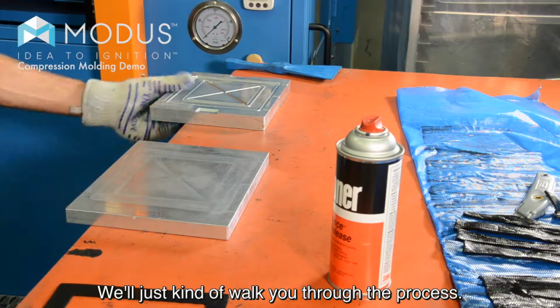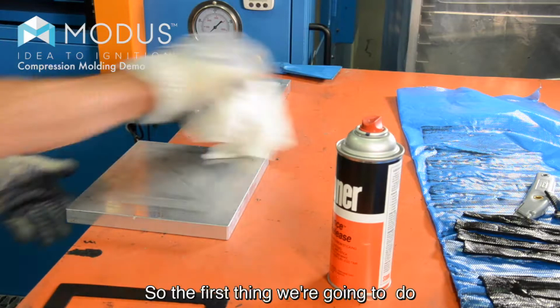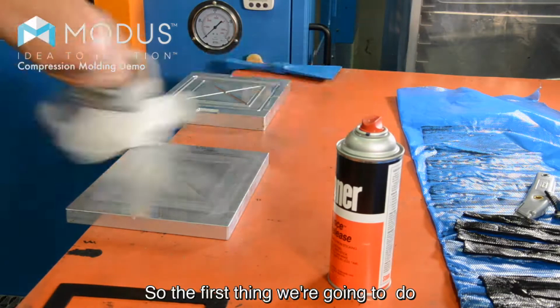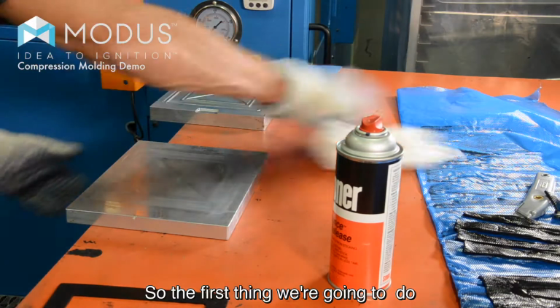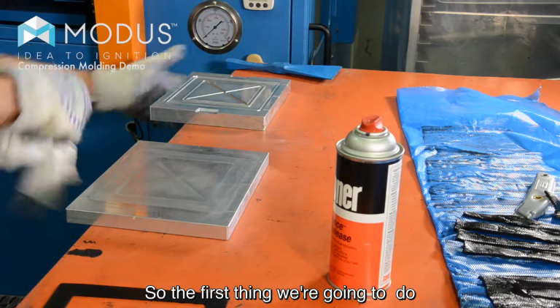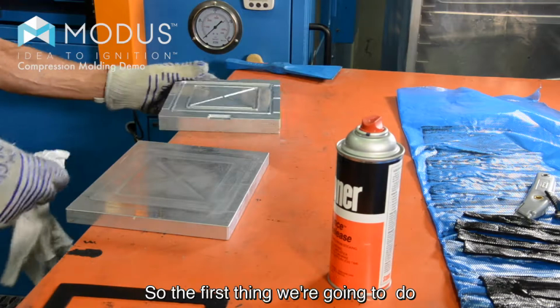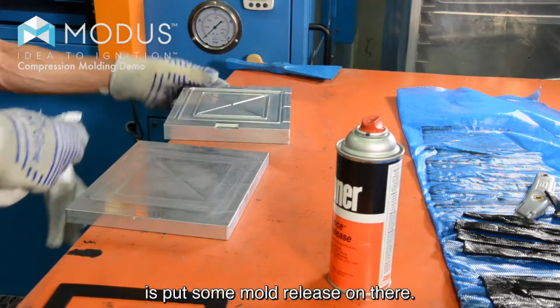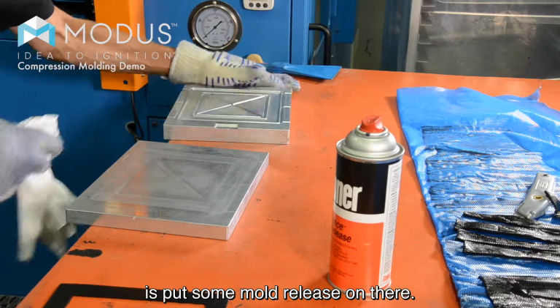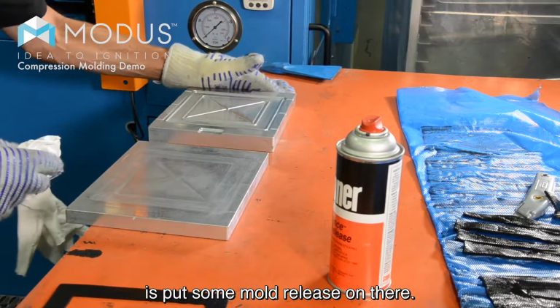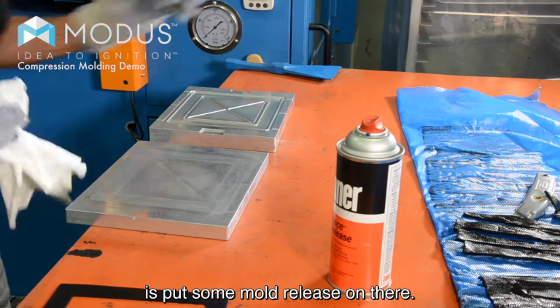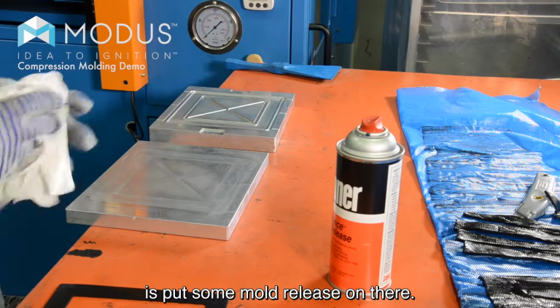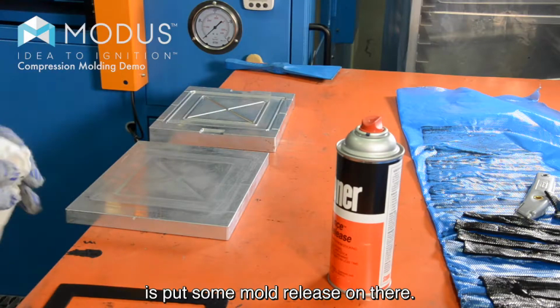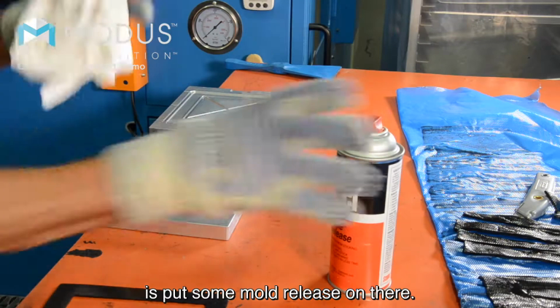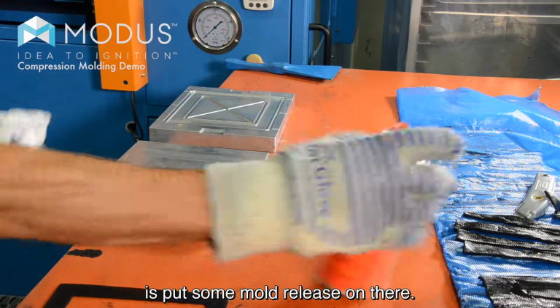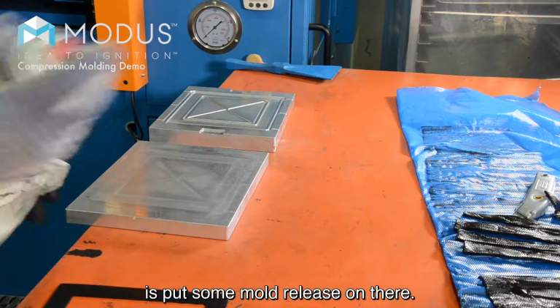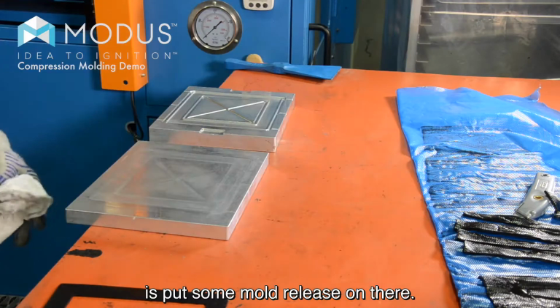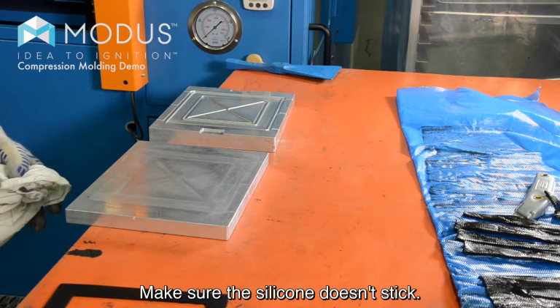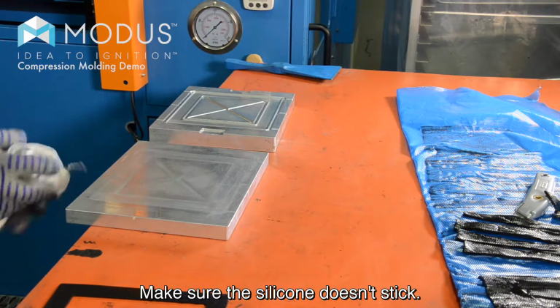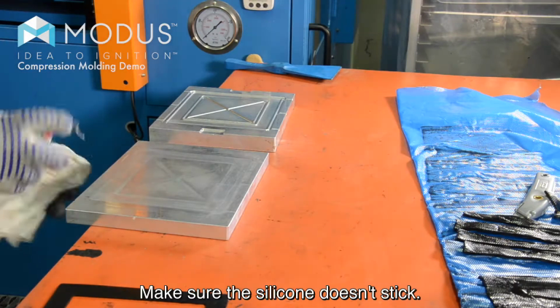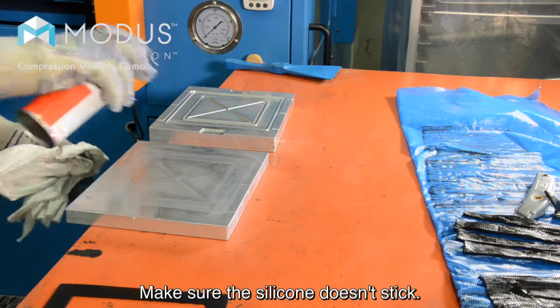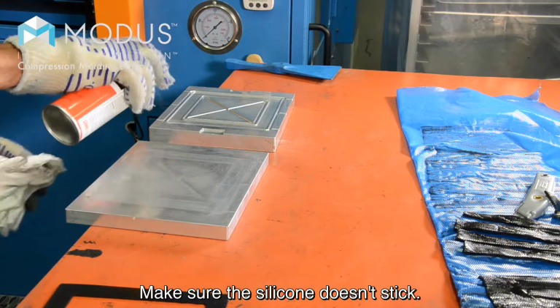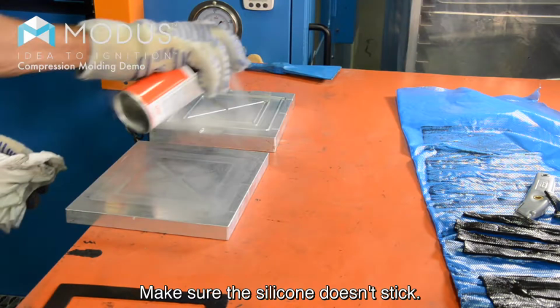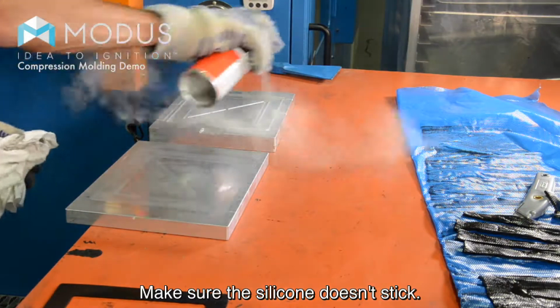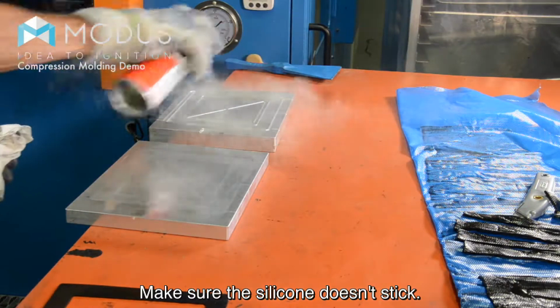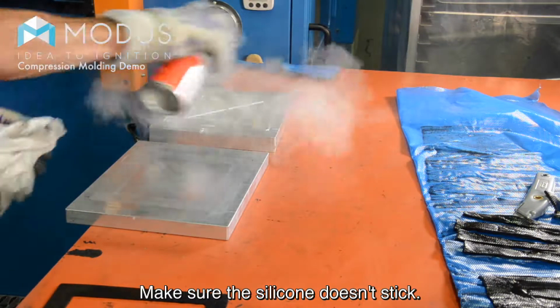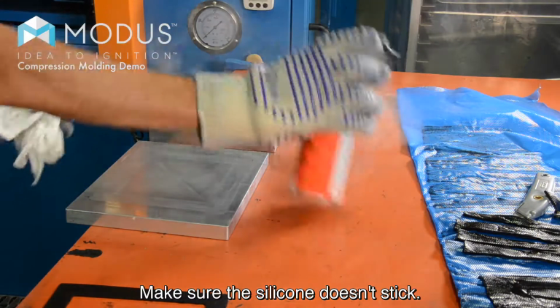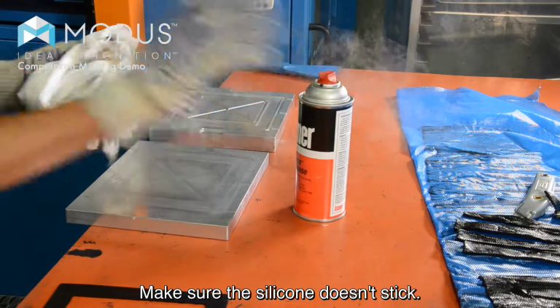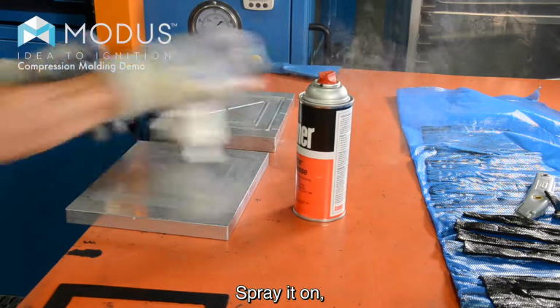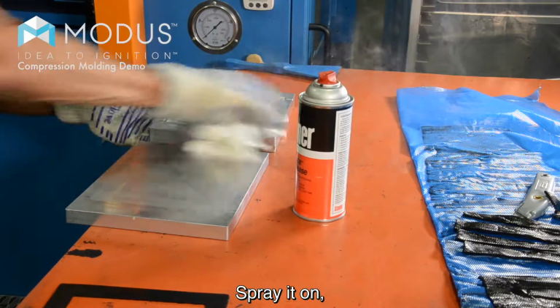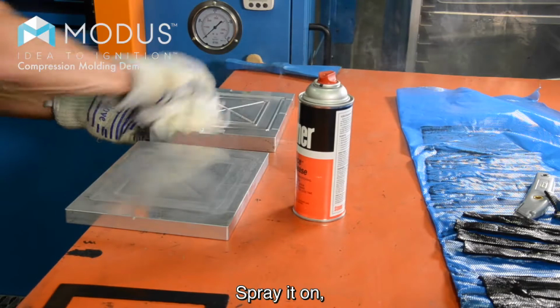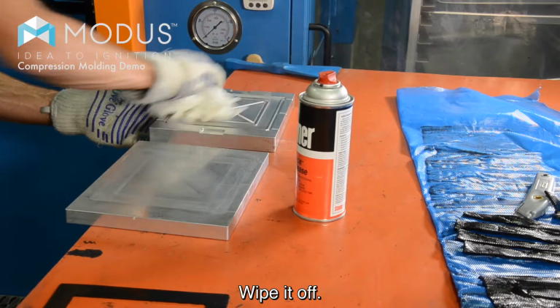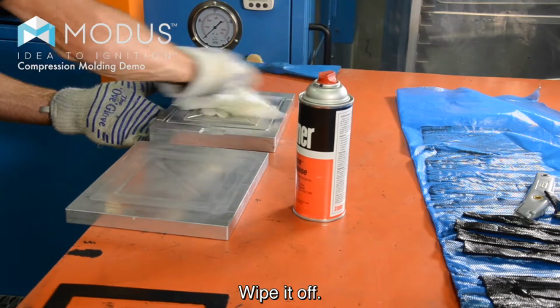So the first thing we're going to do is put some mold release on there — make sure the silicone doesn't stick. Spray it on, wipe it off.